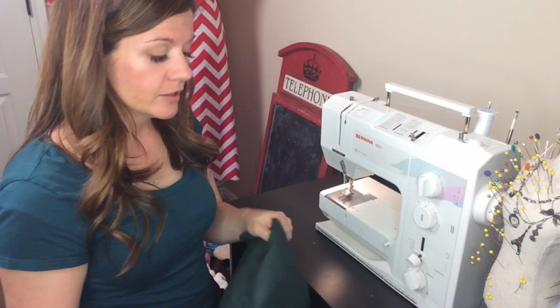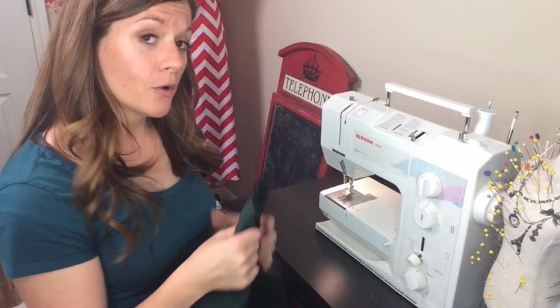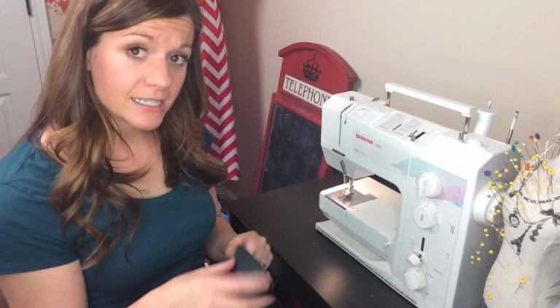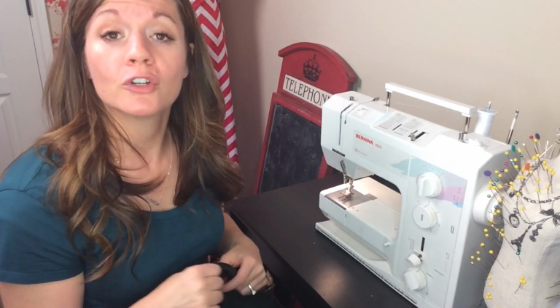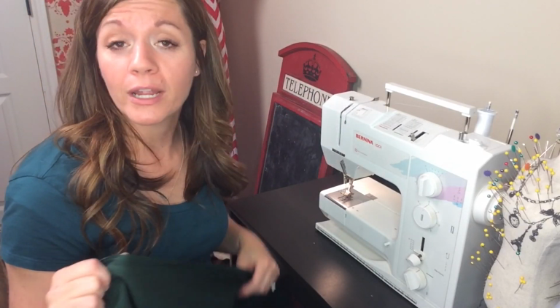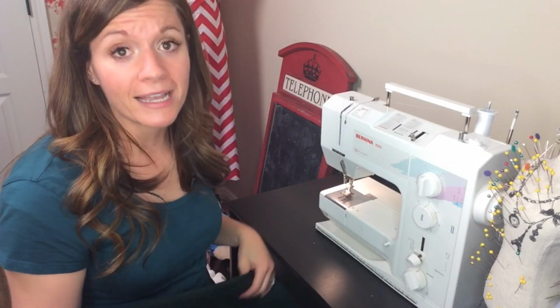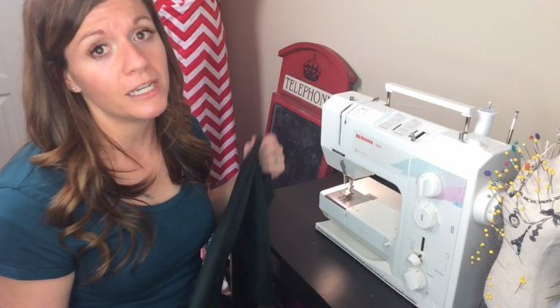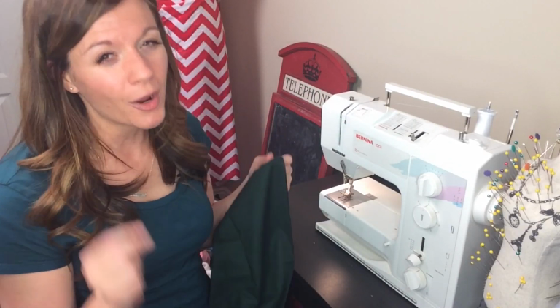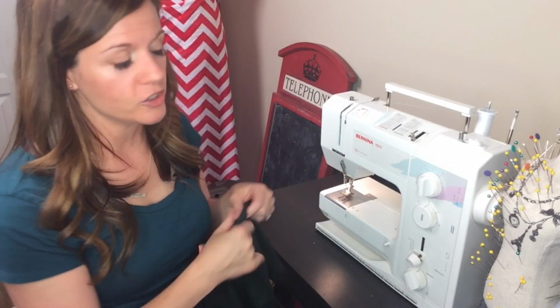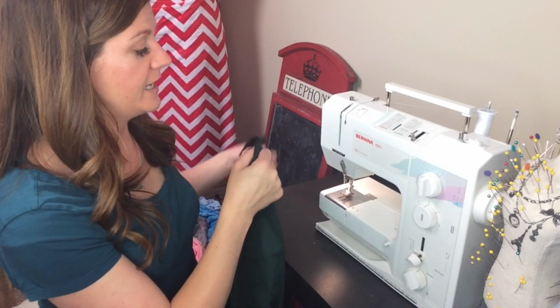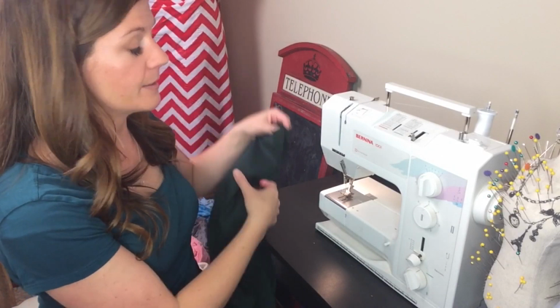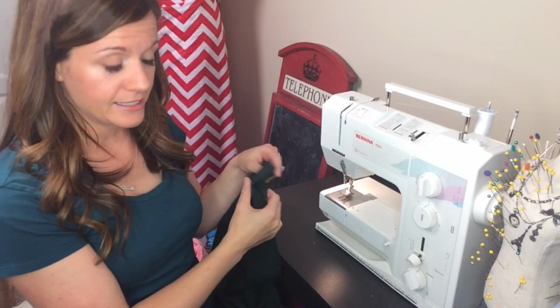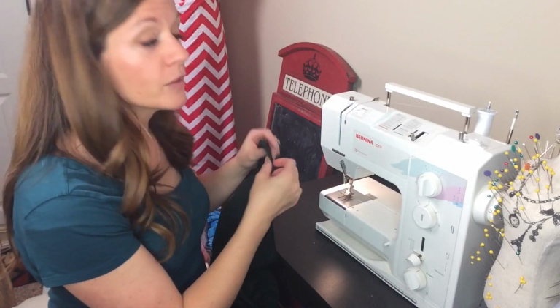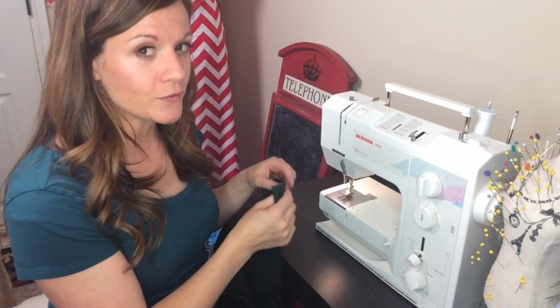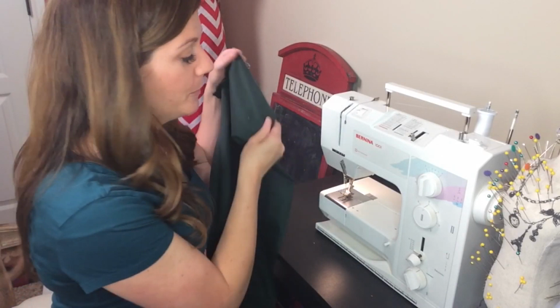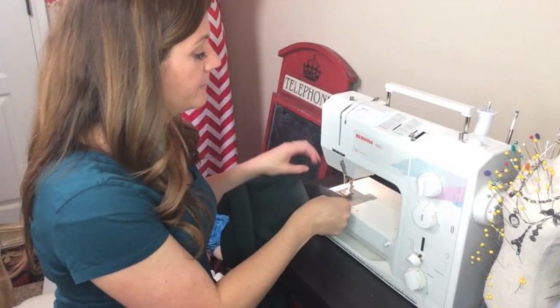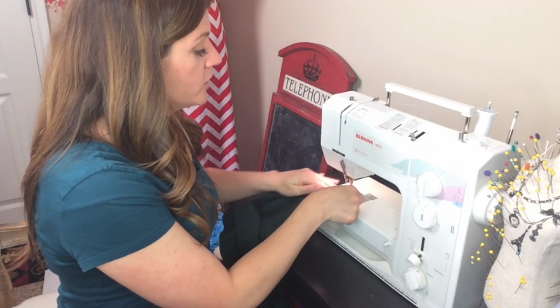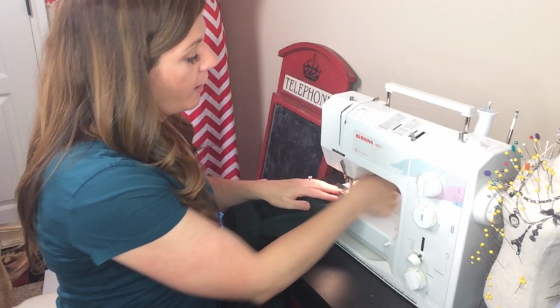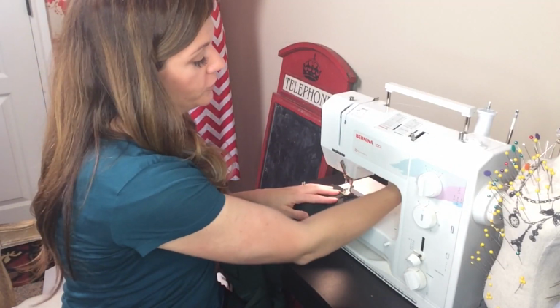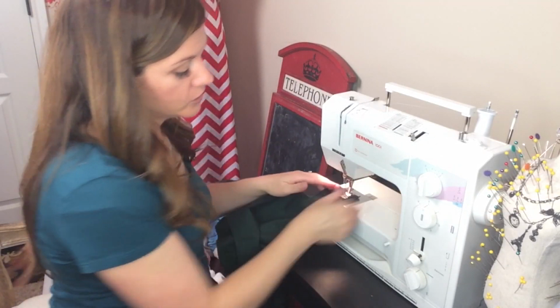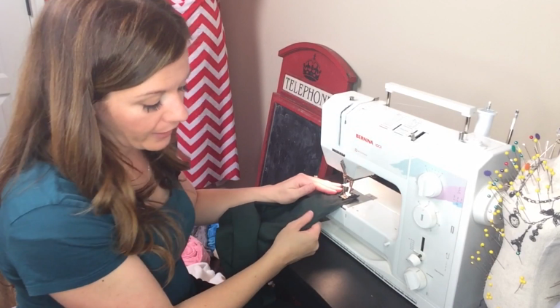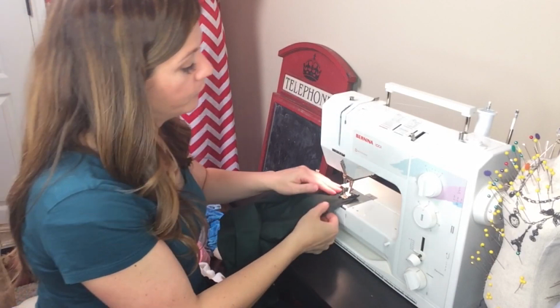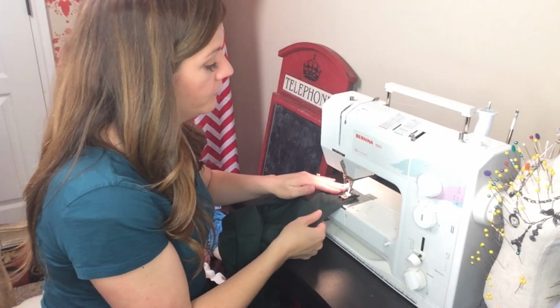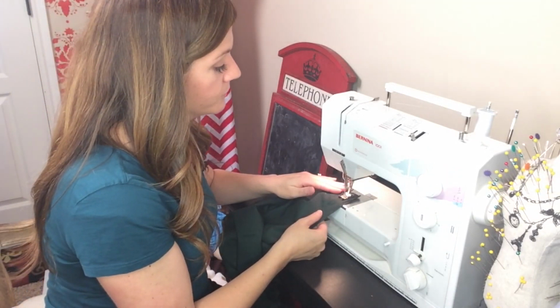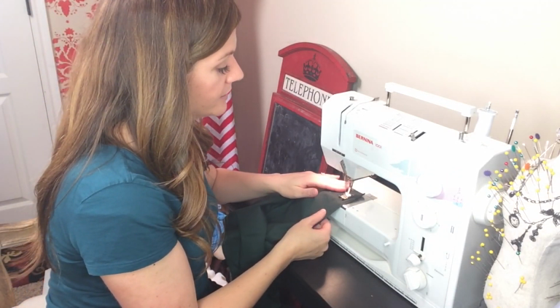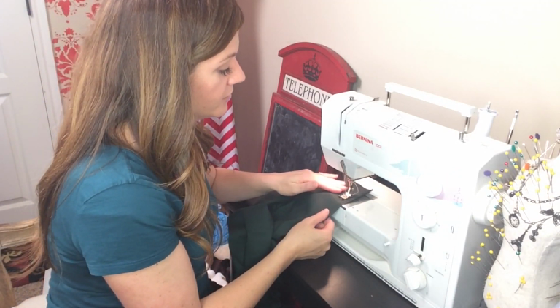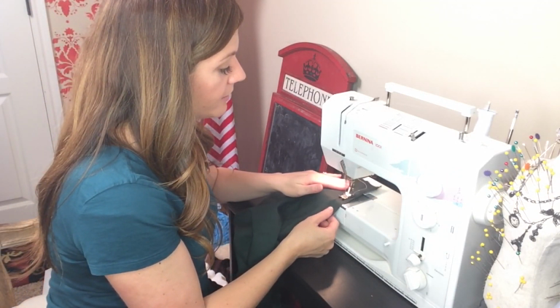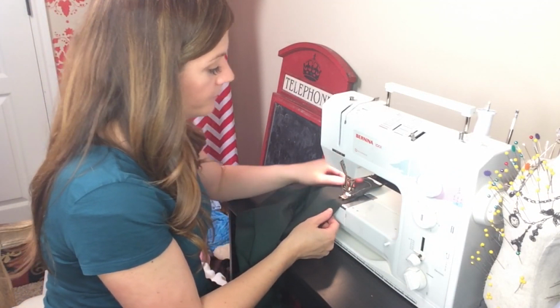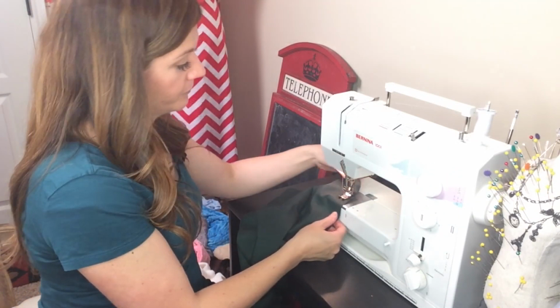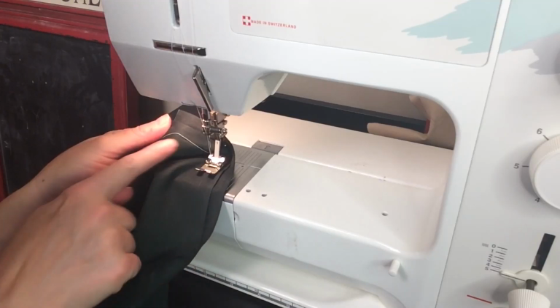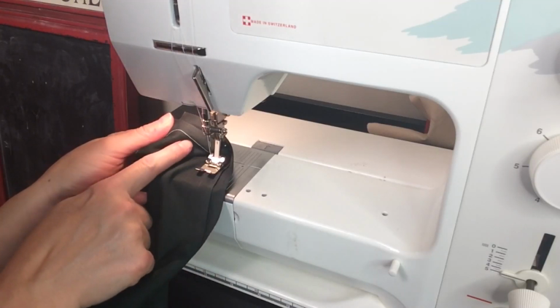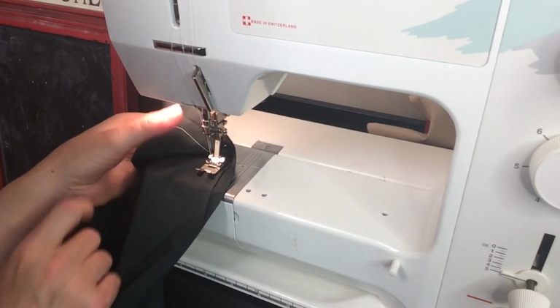And to sew a basting stitch, you're not going to backstitch, meaning you're not going to finish off the seam, because a basting stitch serves a couple of purposes. I'm going to sew a quick example for you of what this really long stitch looks like. Okay, you can see that there.